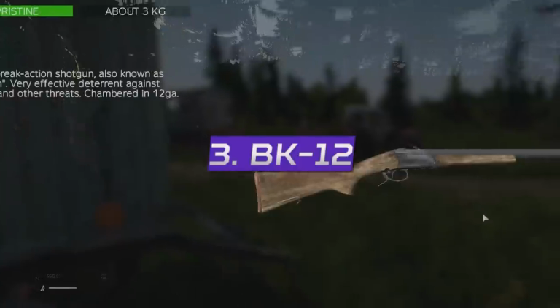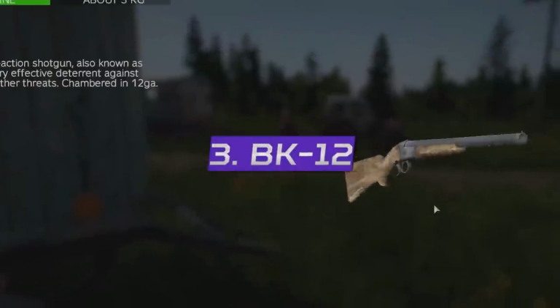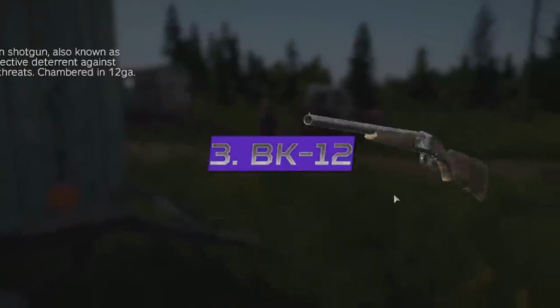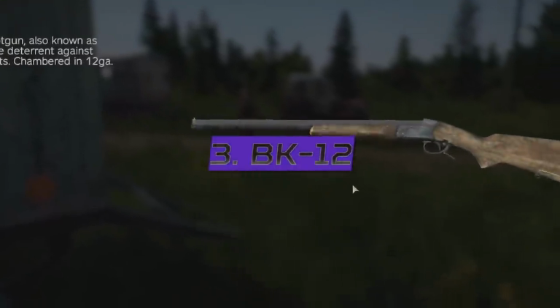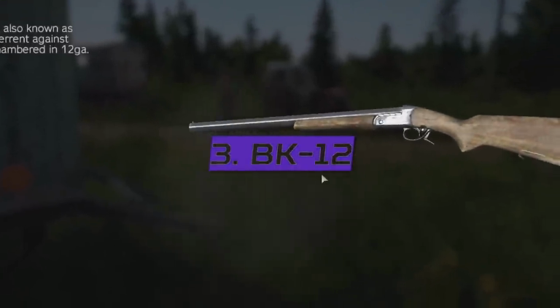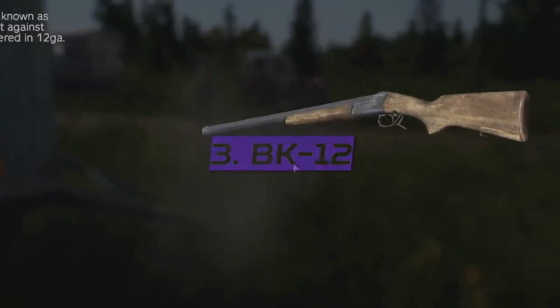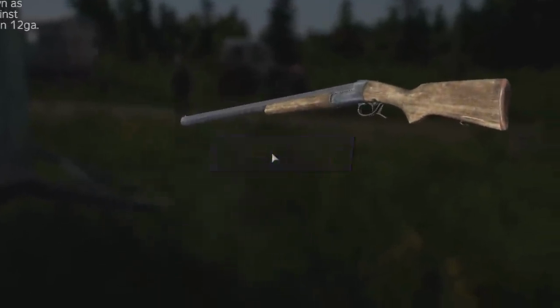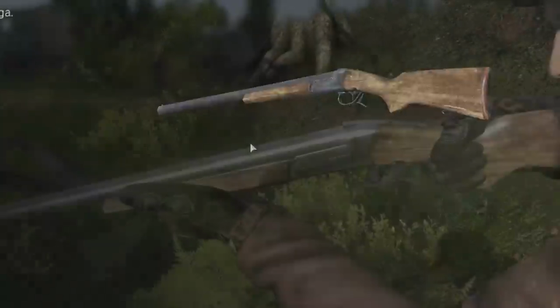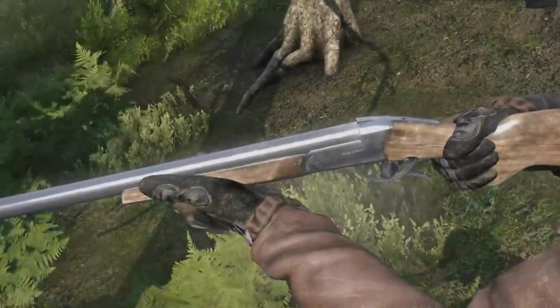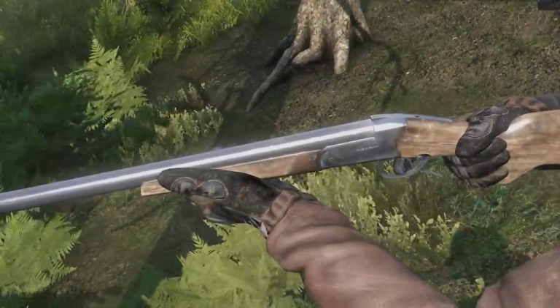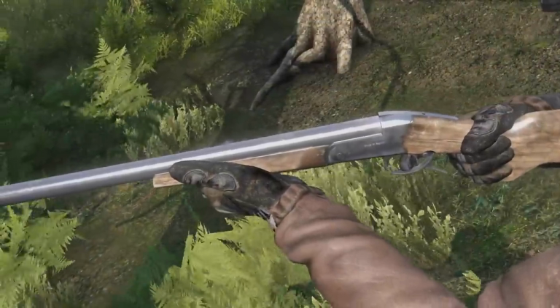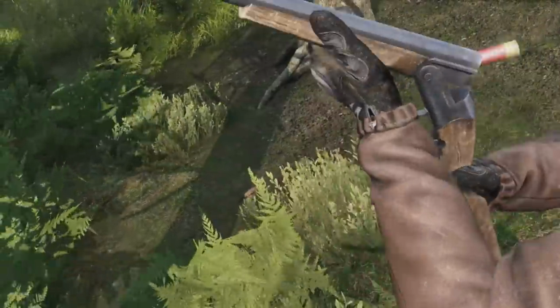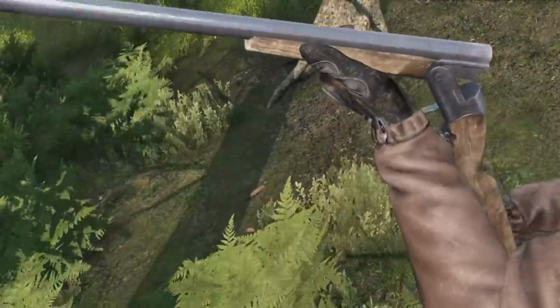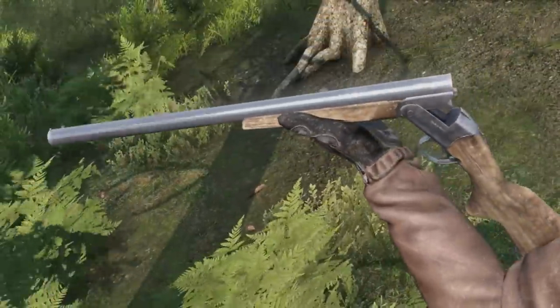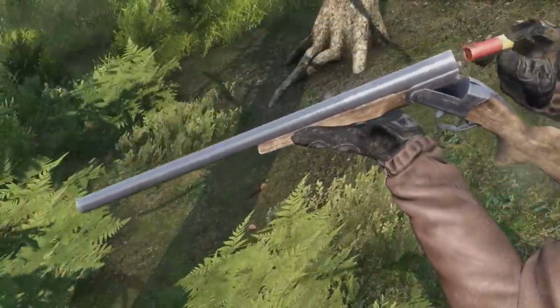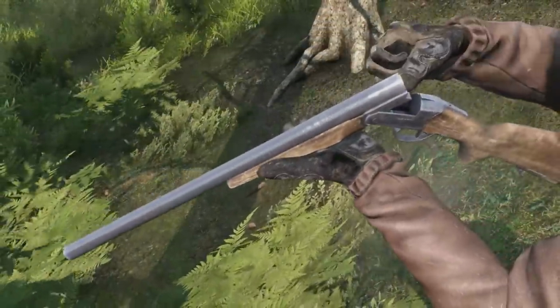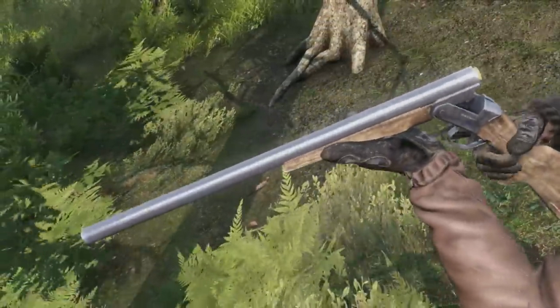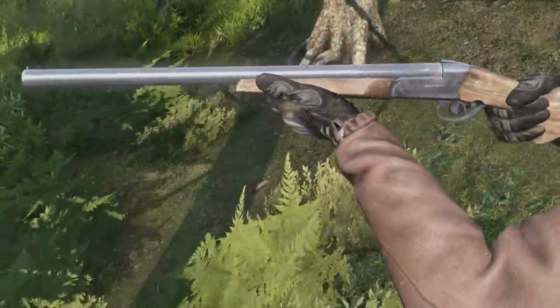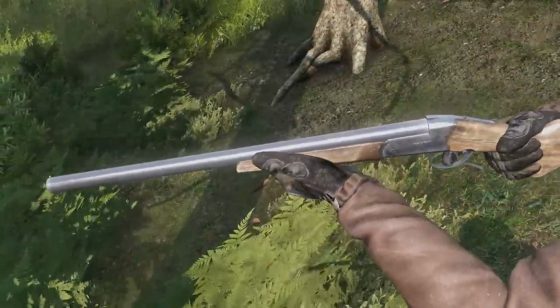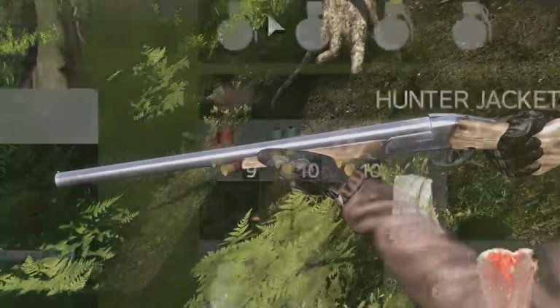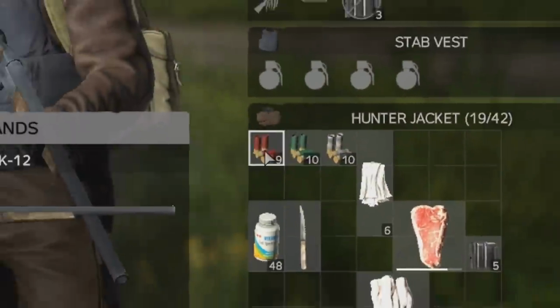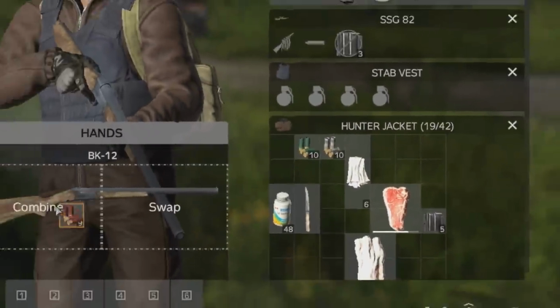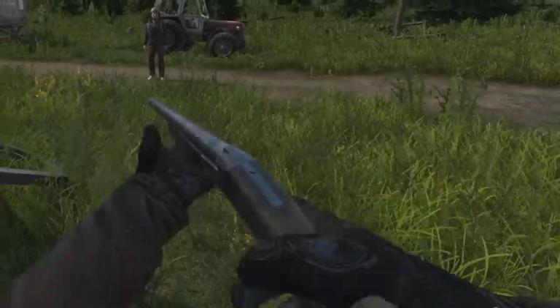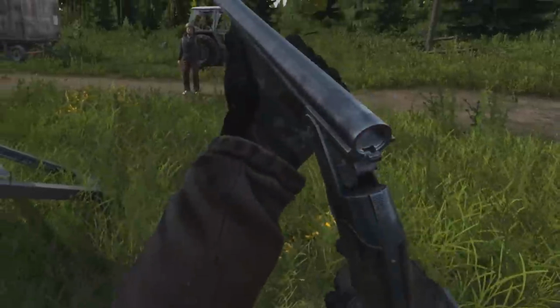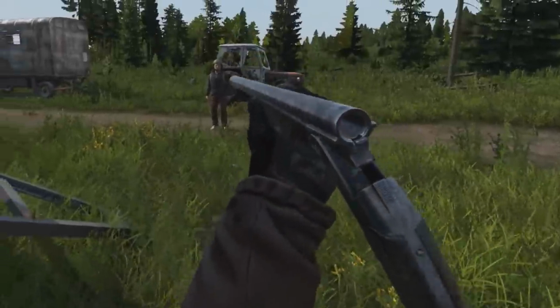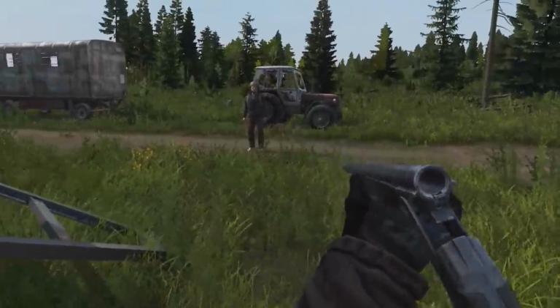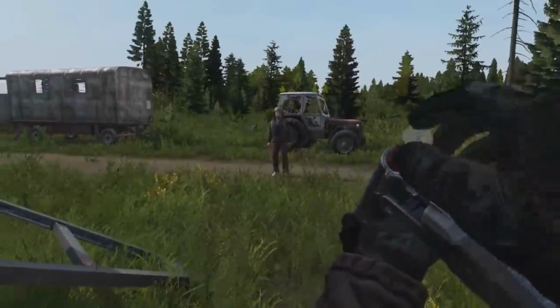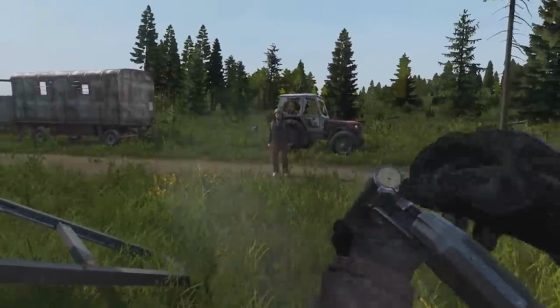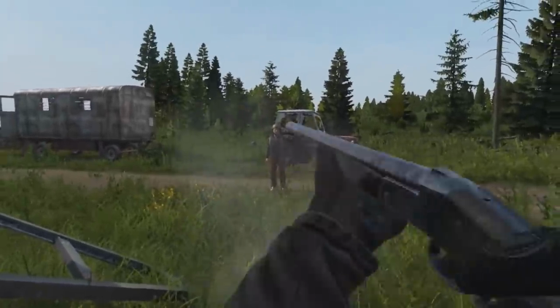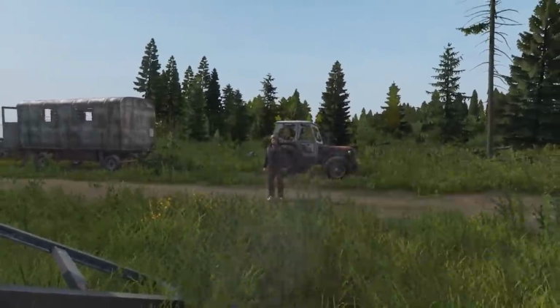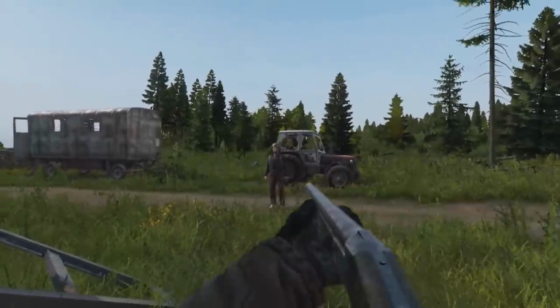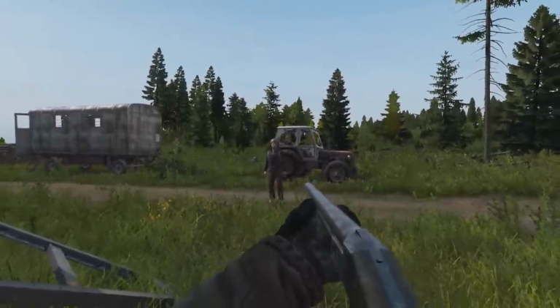The BK-12 is basically the BK-43 double-barrel shotgun, but this new BK-12 only has one barrel. Like other shotguns in DayZ, it fires the three types of 12-gauge shells, so it is very deadly with buckshot, and spawns more often than the double-barrel, to balance its lack of a second barrel.